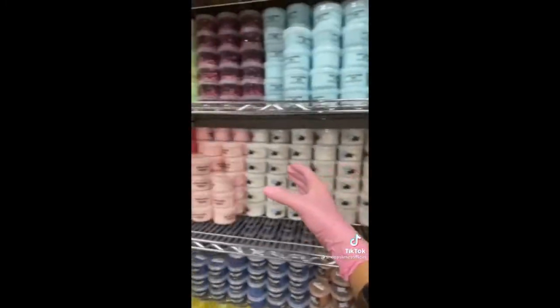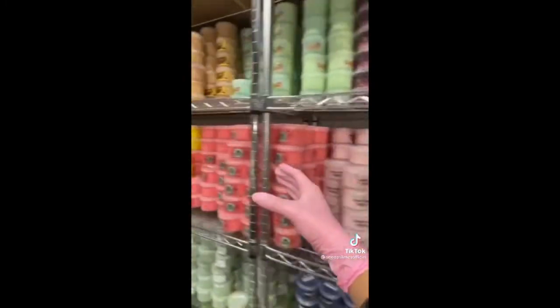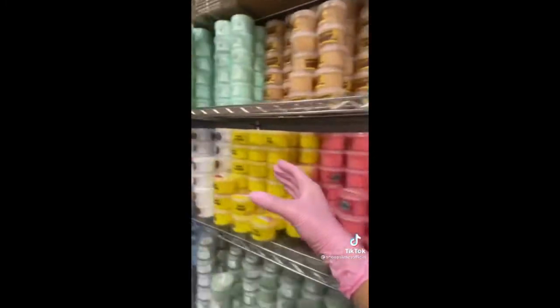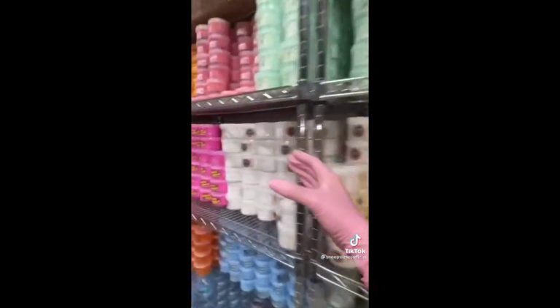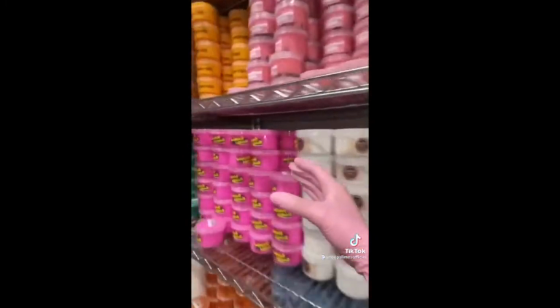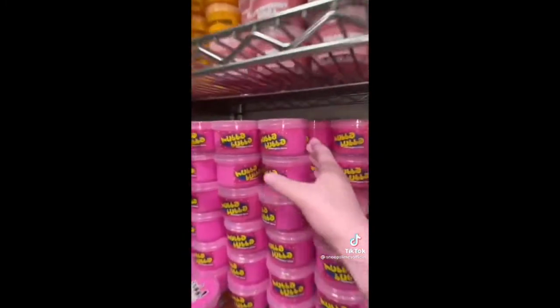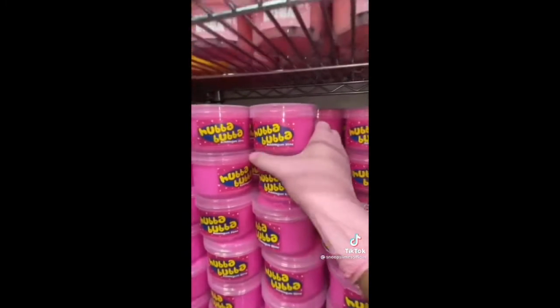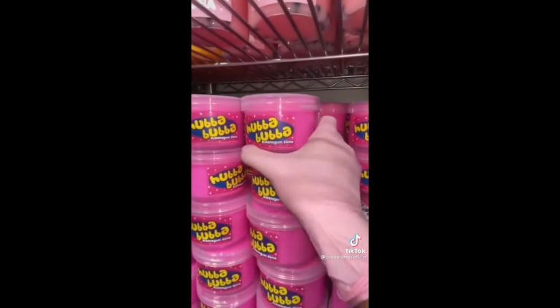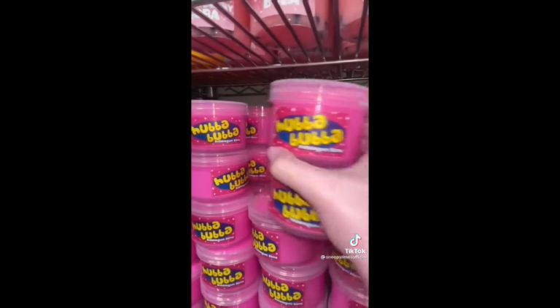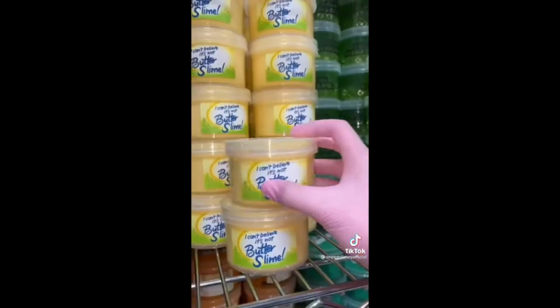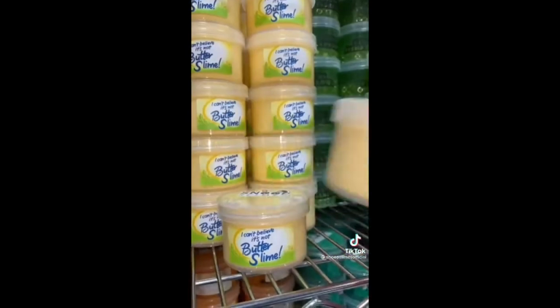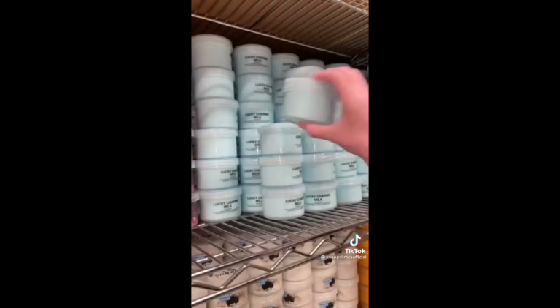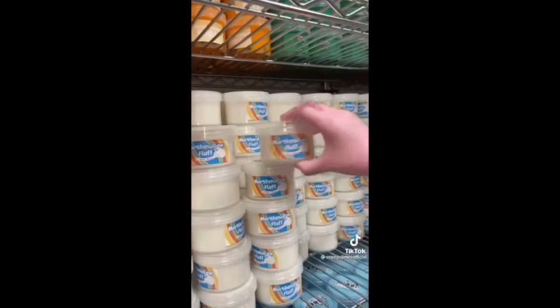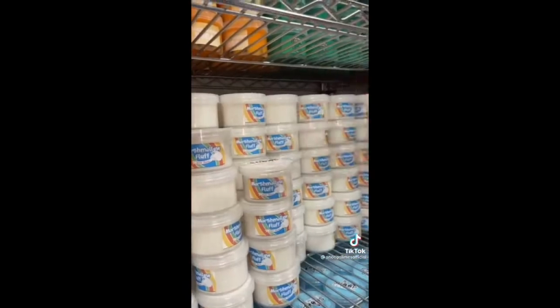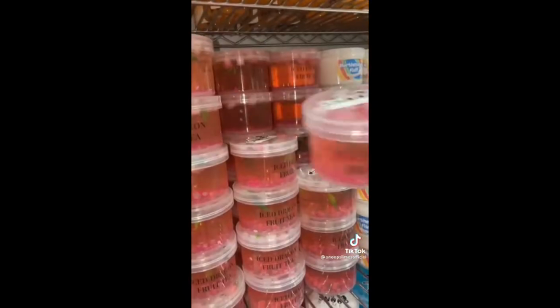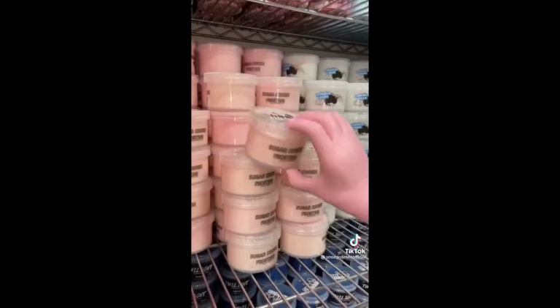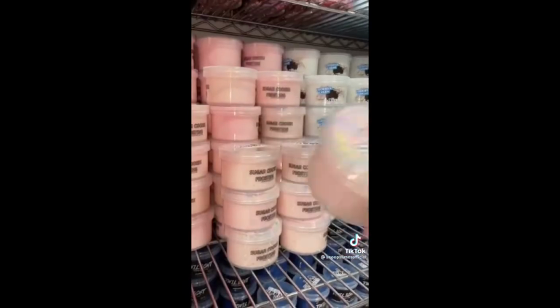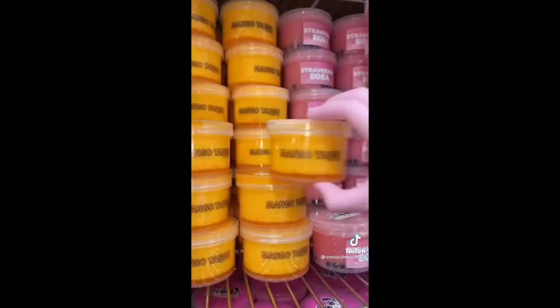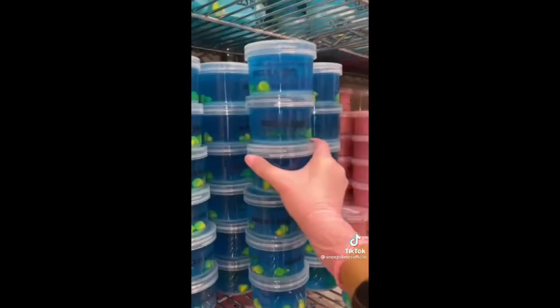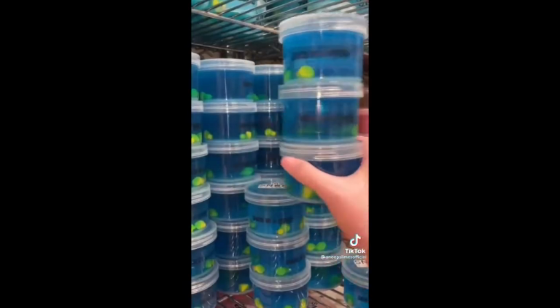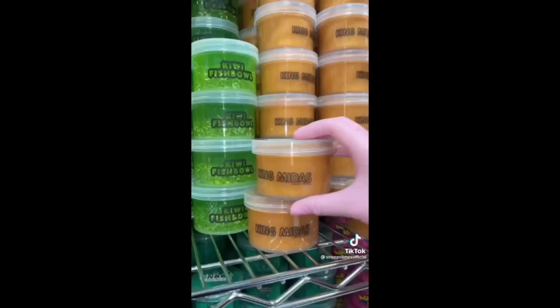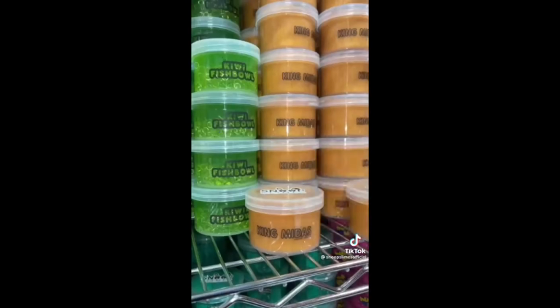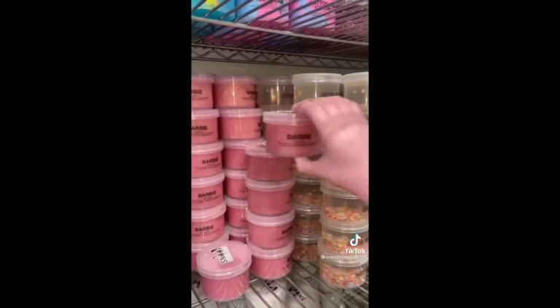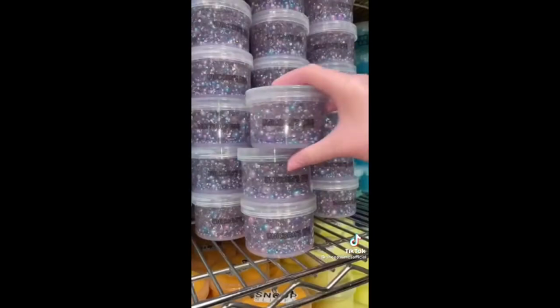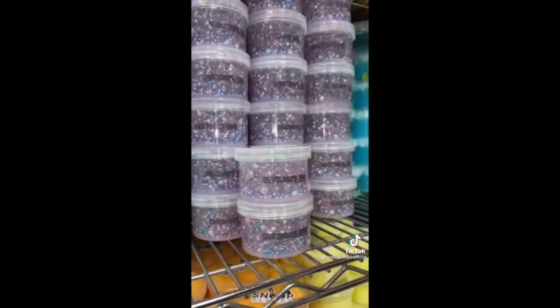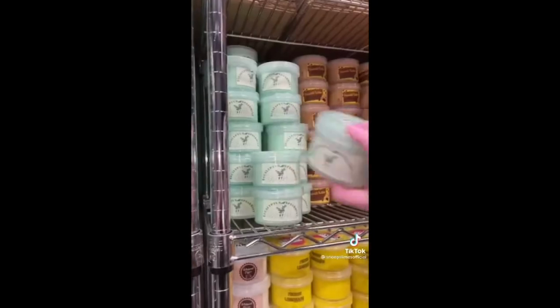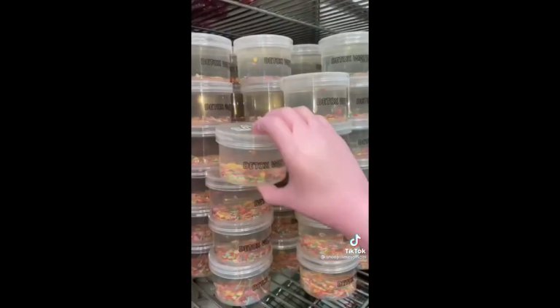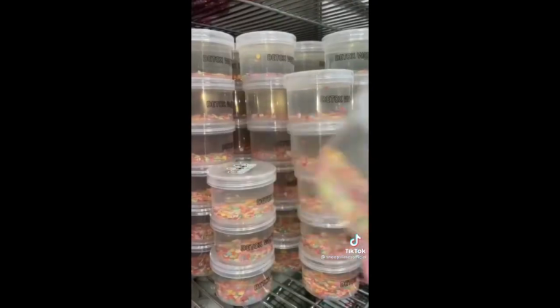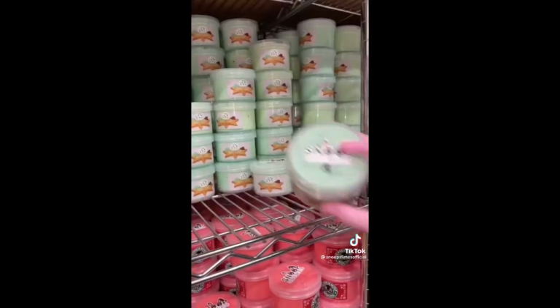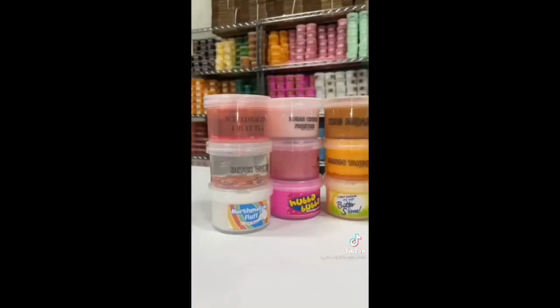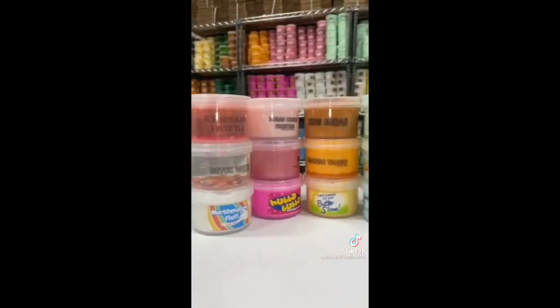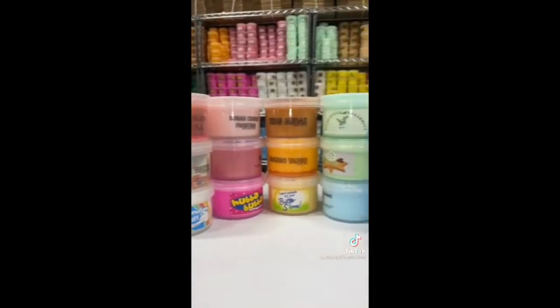They ordered 2 Hubba Bubba Bubblegum, I Can't Believe It's Not Butter Slime, Lucky Charms Milk, Marshmallow Fluff, Ice Dragon Fruit Clear, Mango Tango Floam, 3 Ducks and a Pond Clear Slime, King Midas Metallic, Barbie Metallic, Unicorns at Clear, Eucalyptus Bearmint Butter, Detox Water Clear Slime, and Mint Chip Ice Cream.